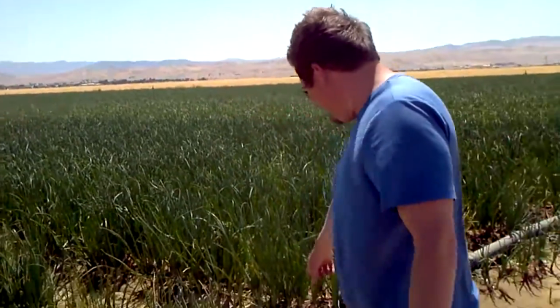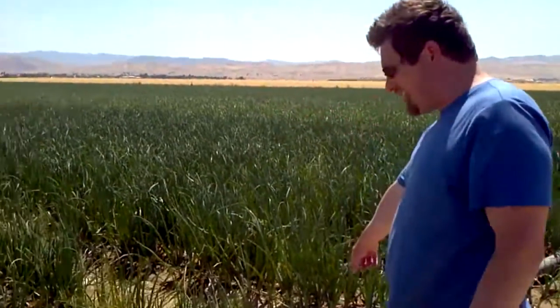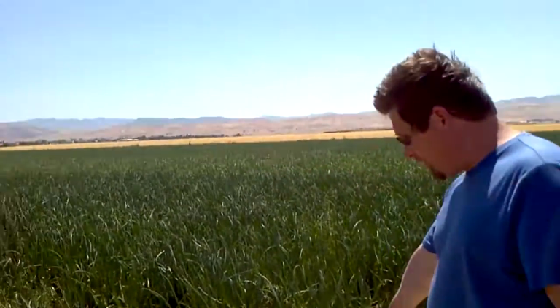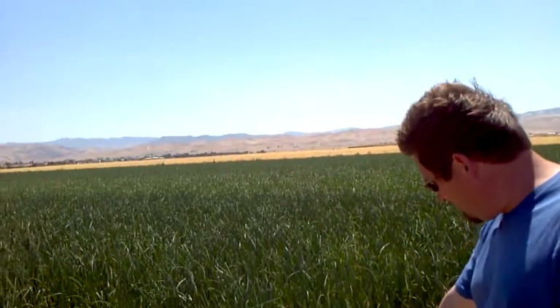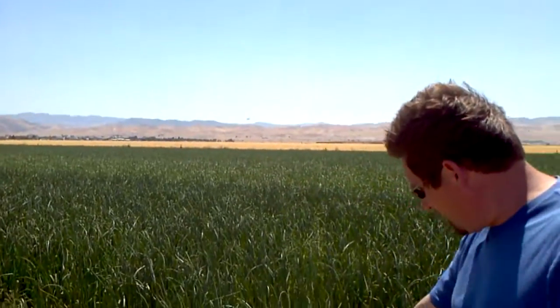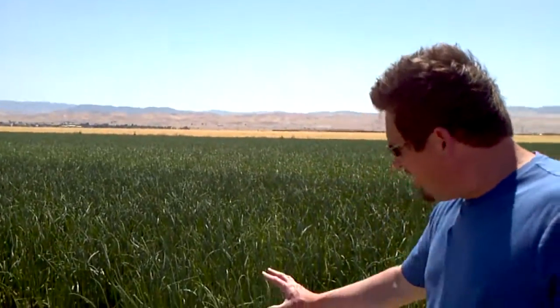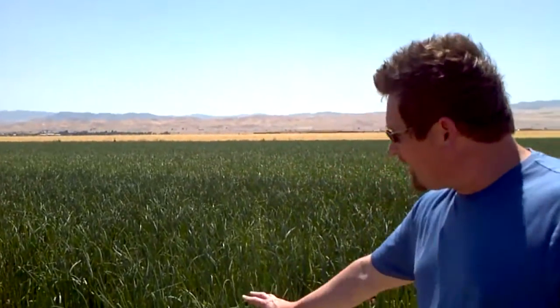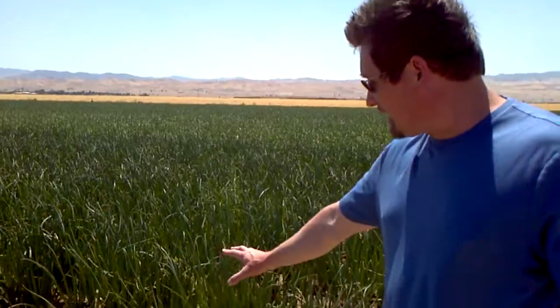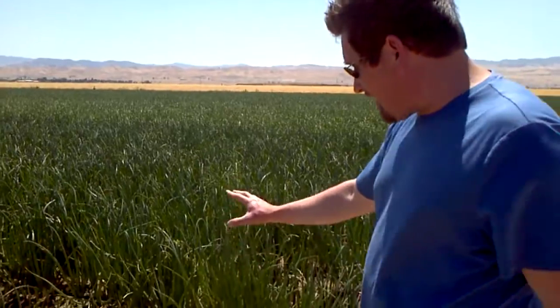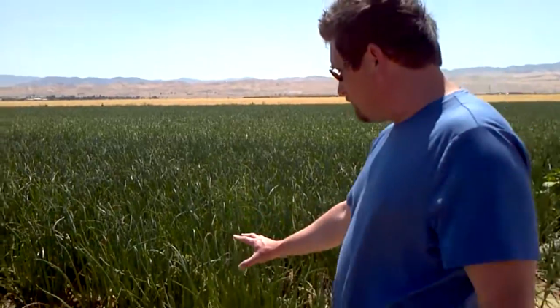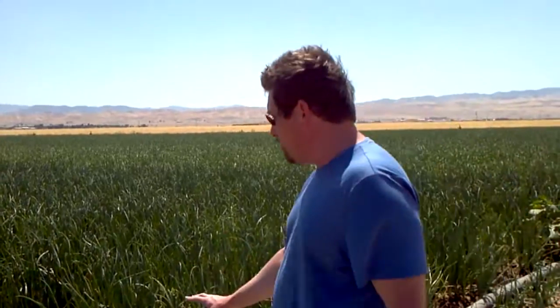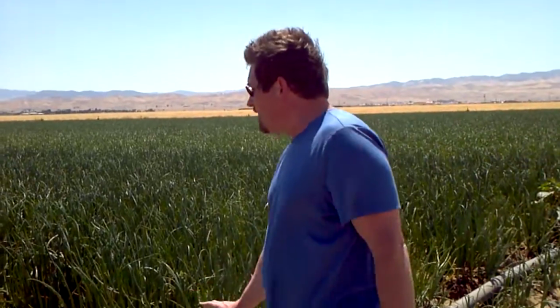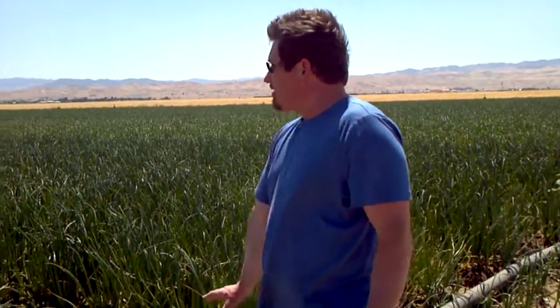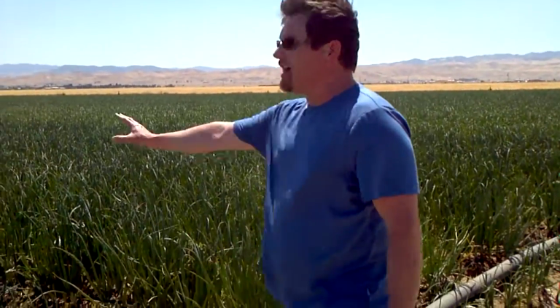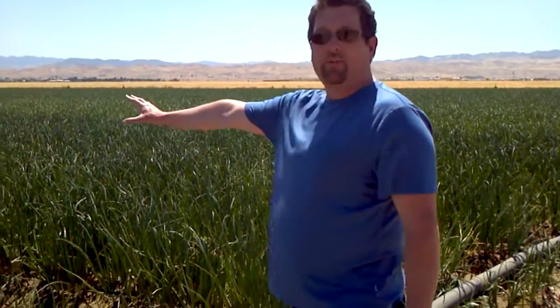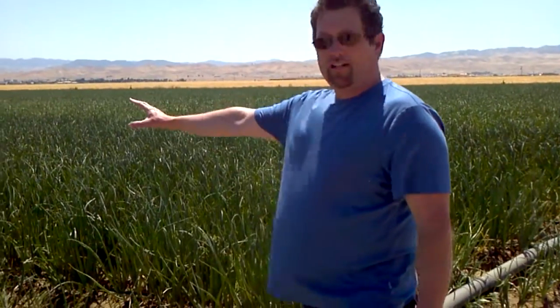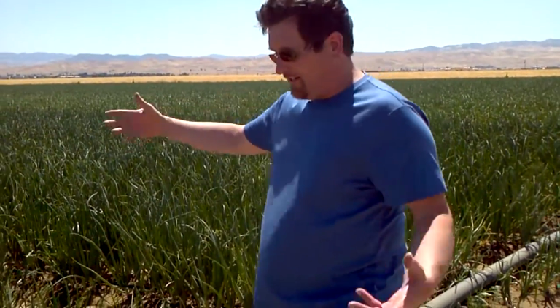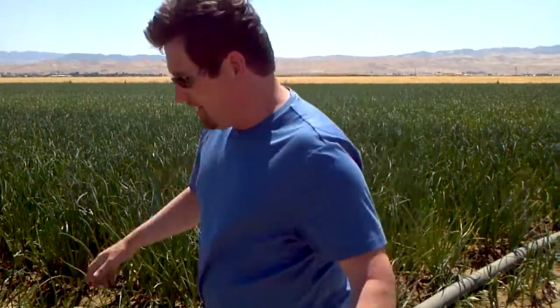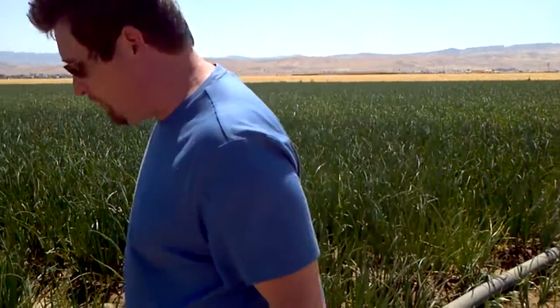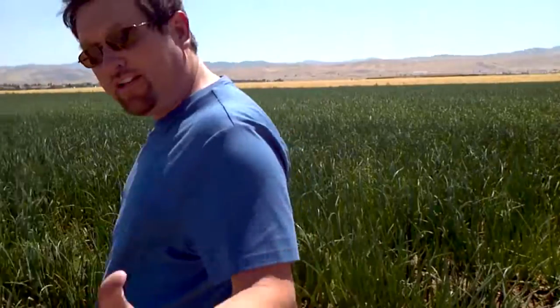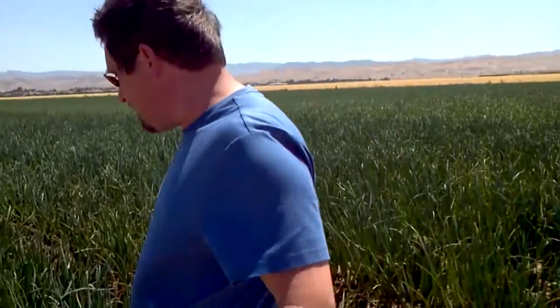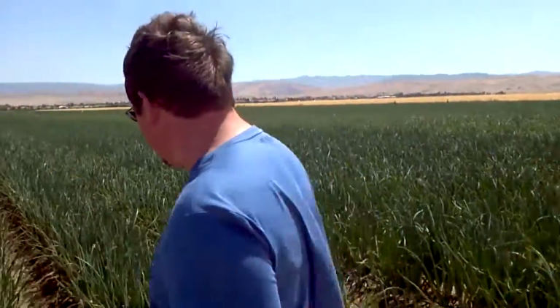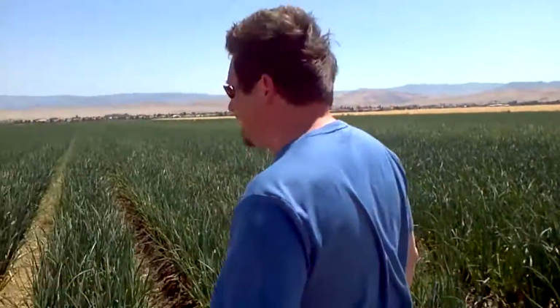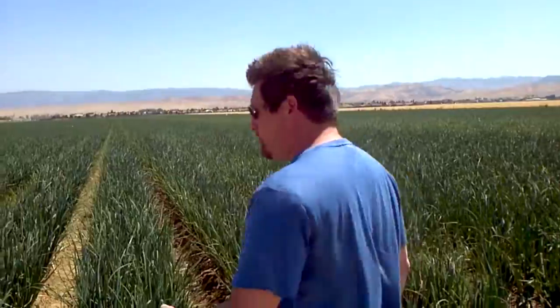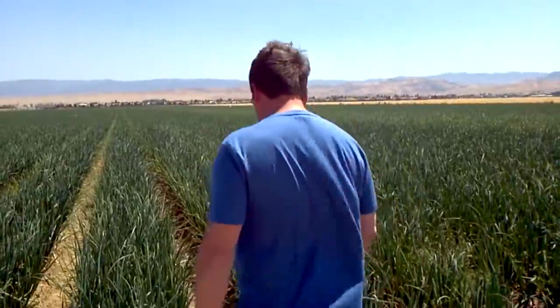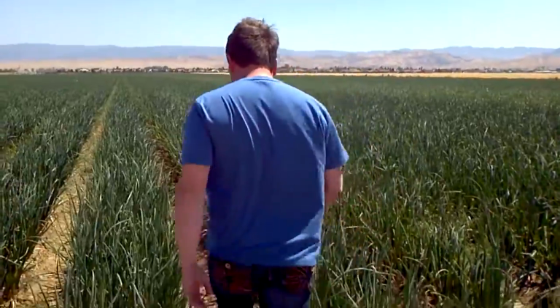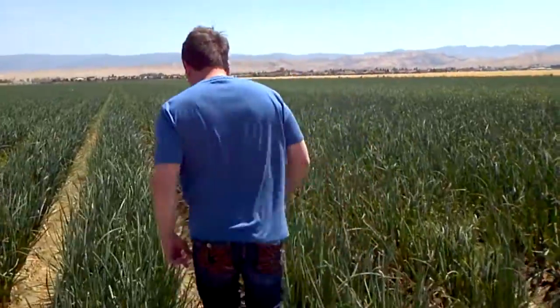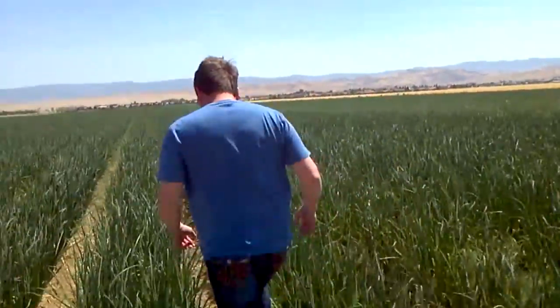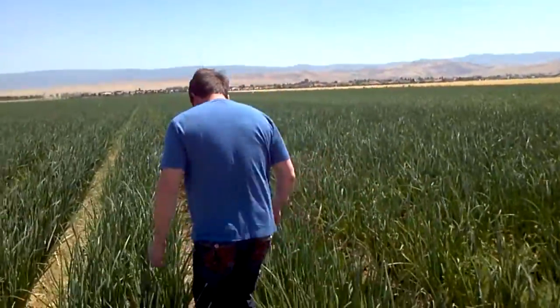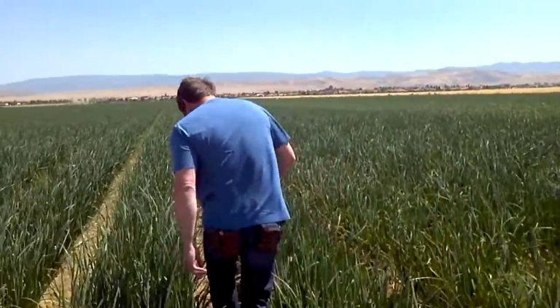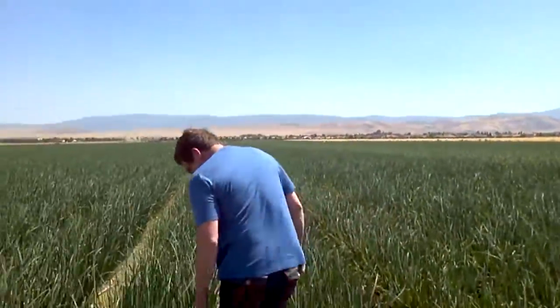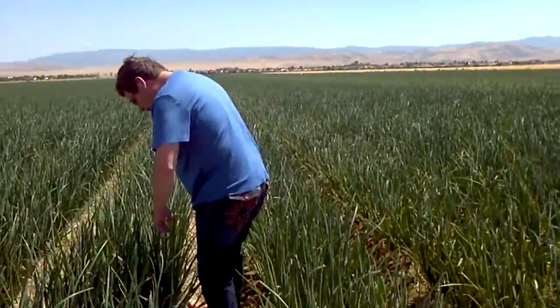Here's the center of our field right there. This actual row does not have any product on it. We pointed that out in a previous video if you want to look at that. I'm just going to step up here a few.